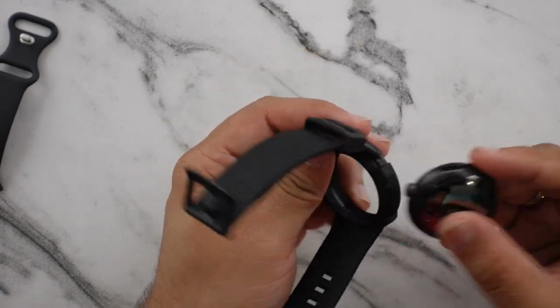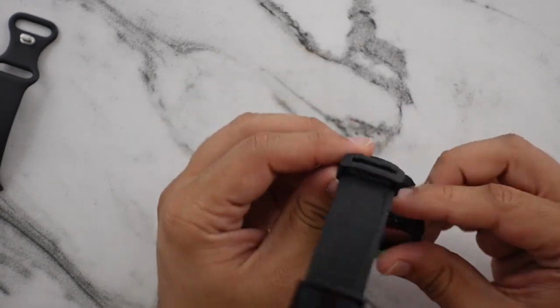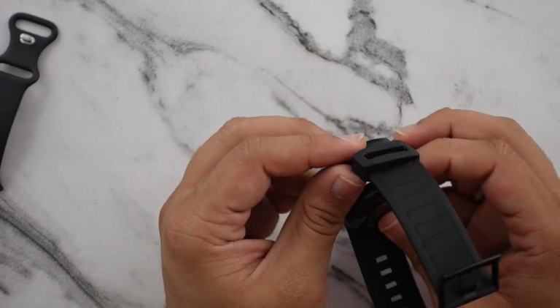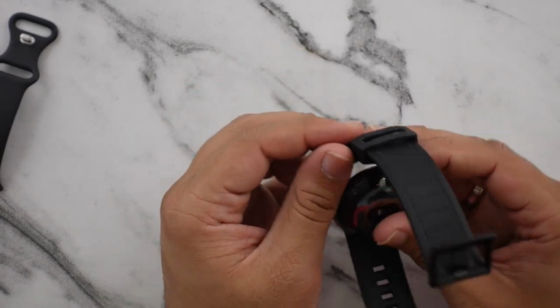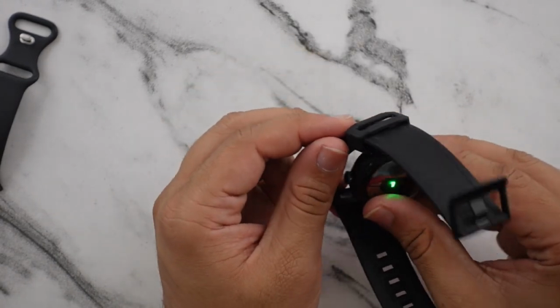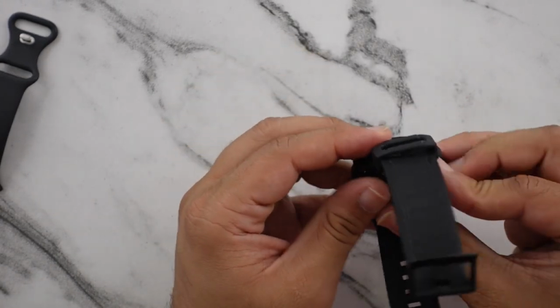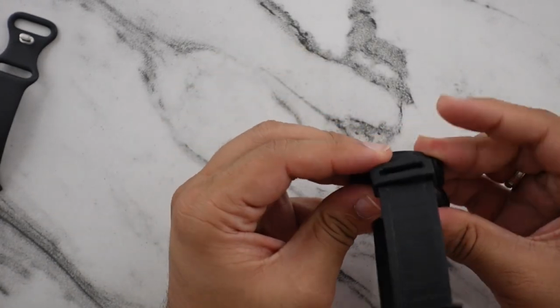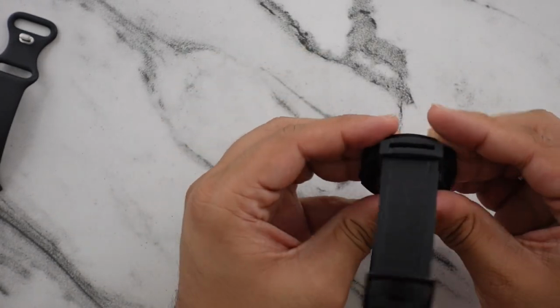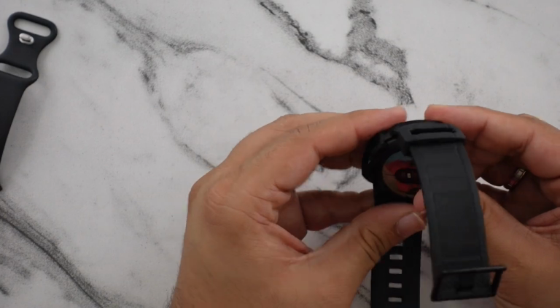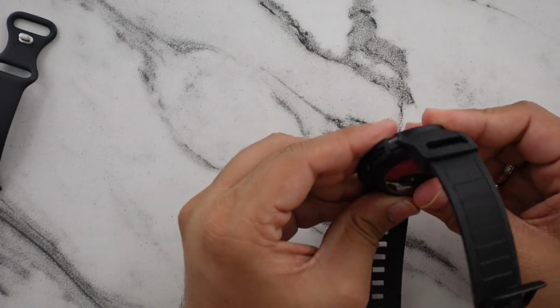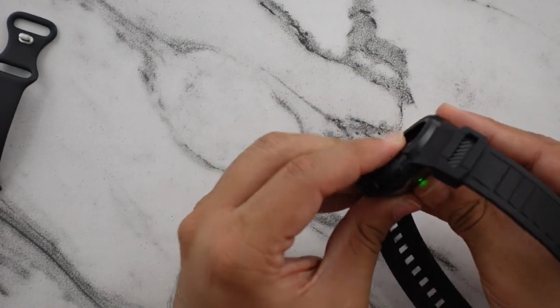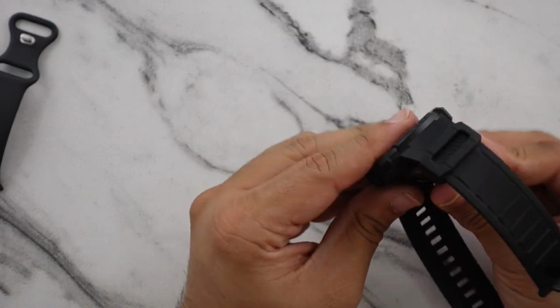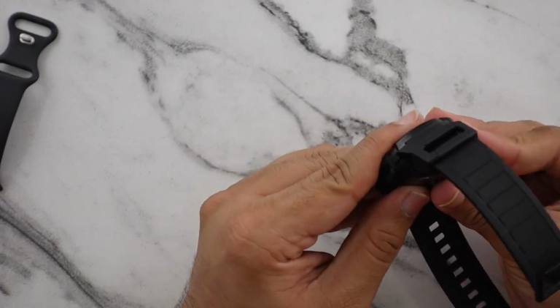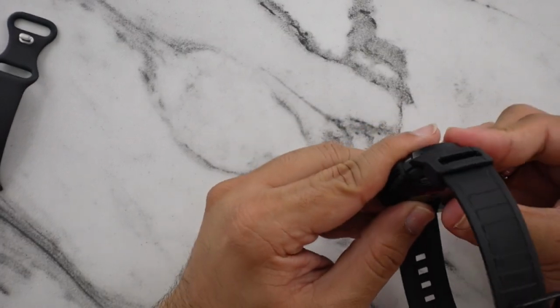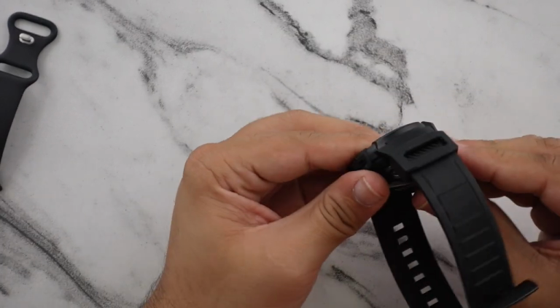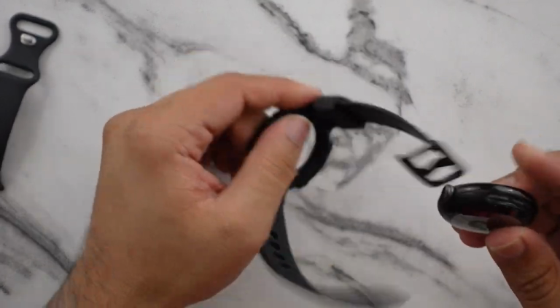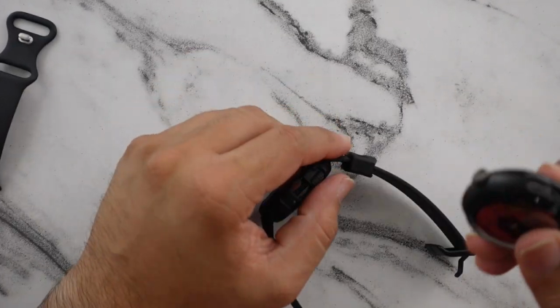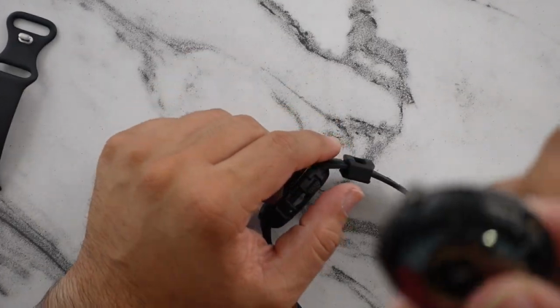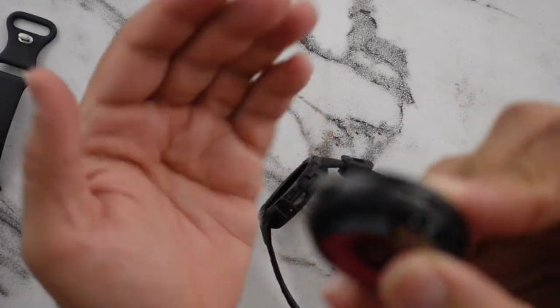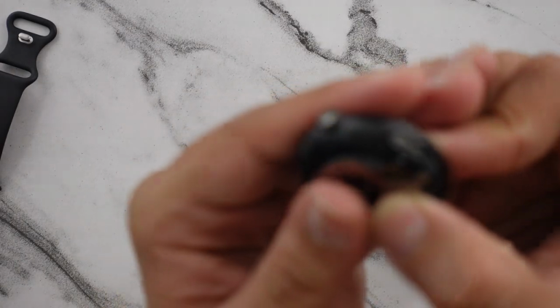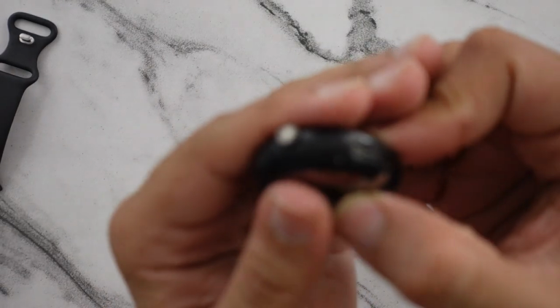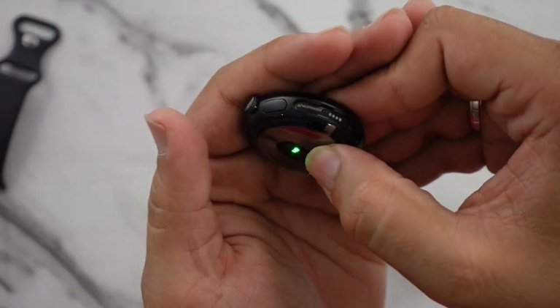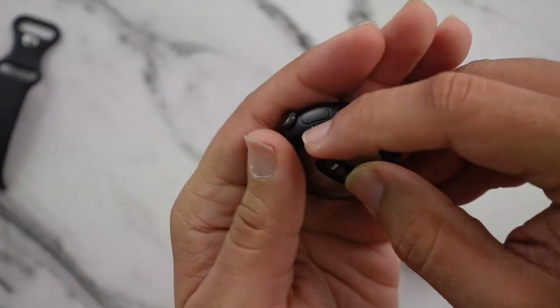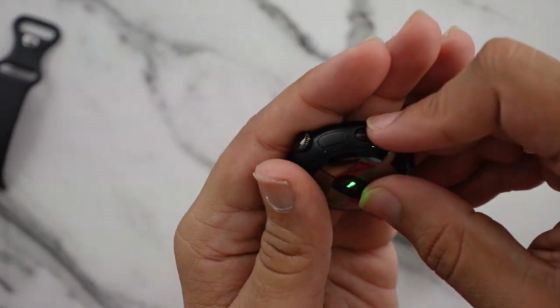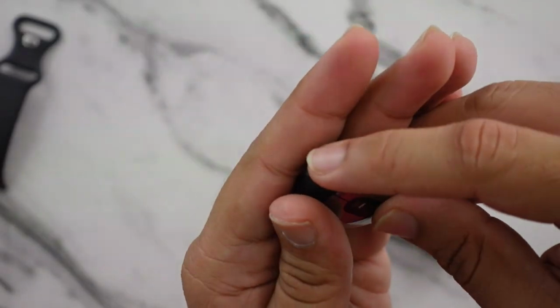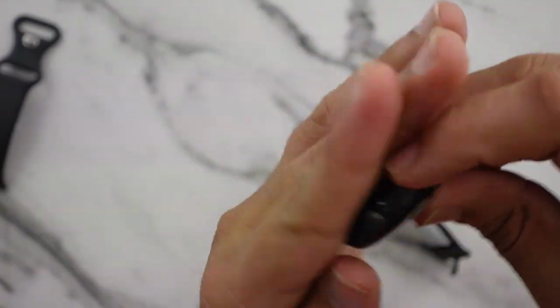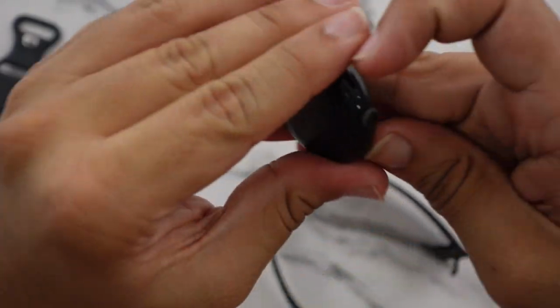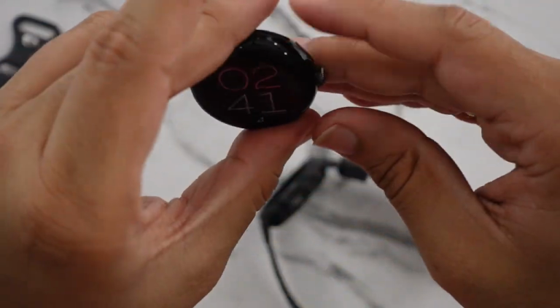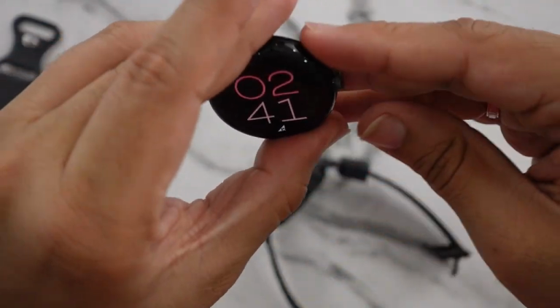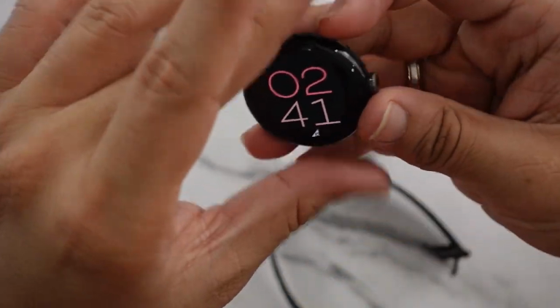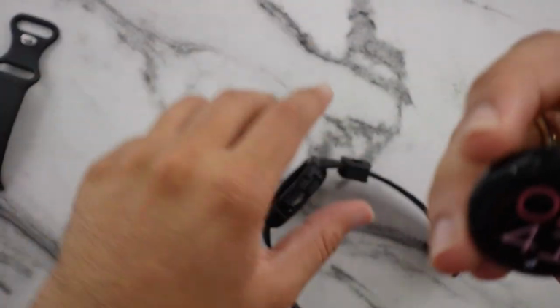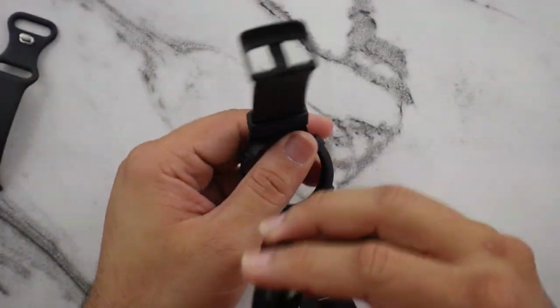One more thing I didn't pay attention to is how big is the bezel over the top of the screen — does it make it more usable? By the way, just look at the button on the side — it's so easy to miss. When I'm using the watch without the case, it's a lot harder to press.